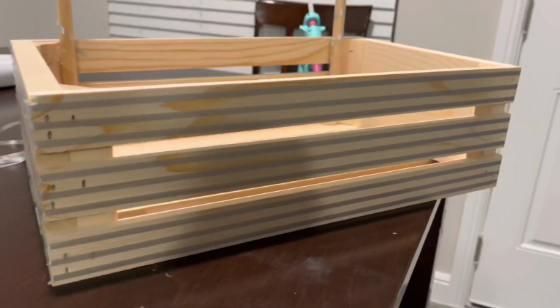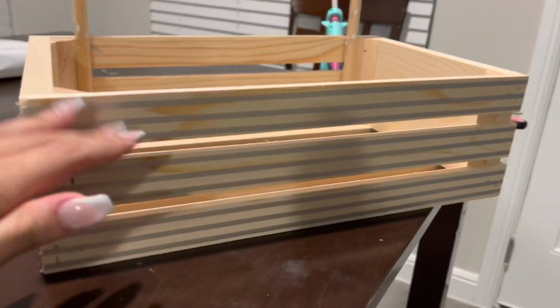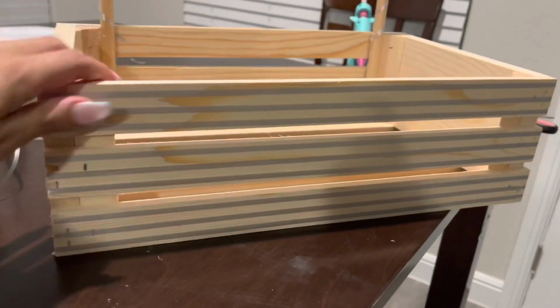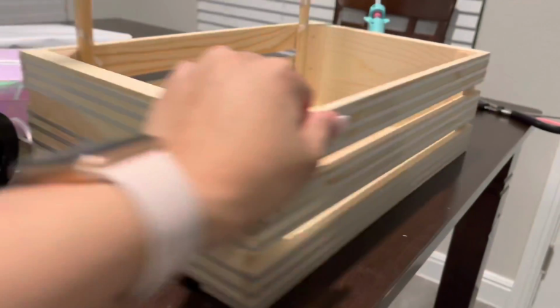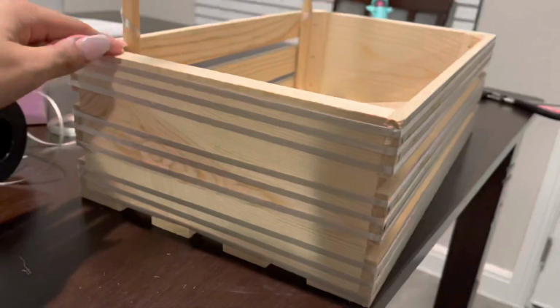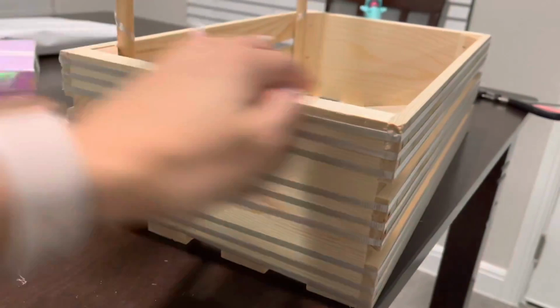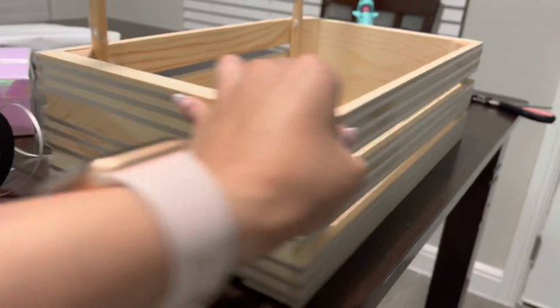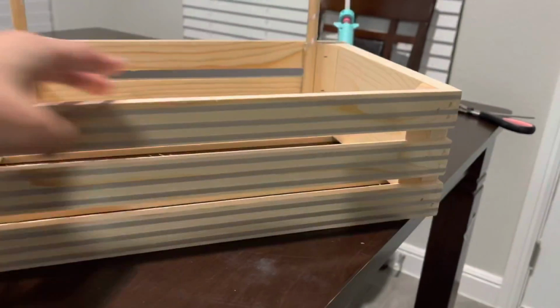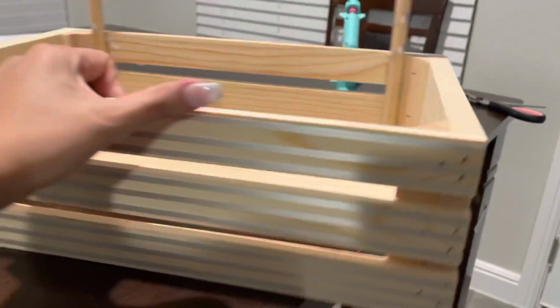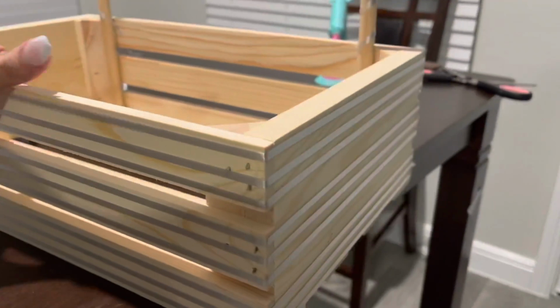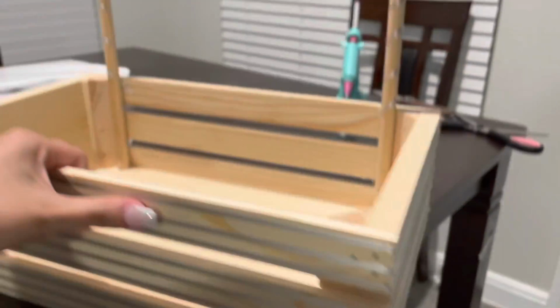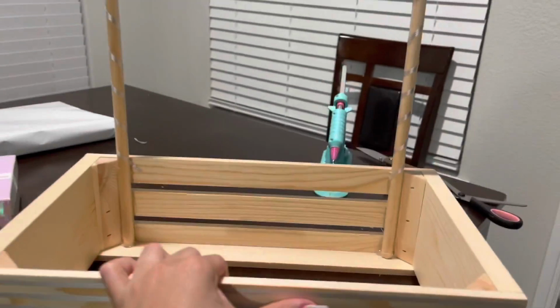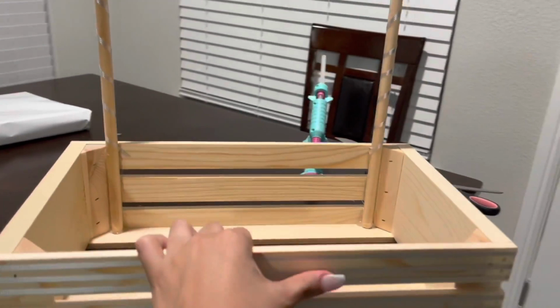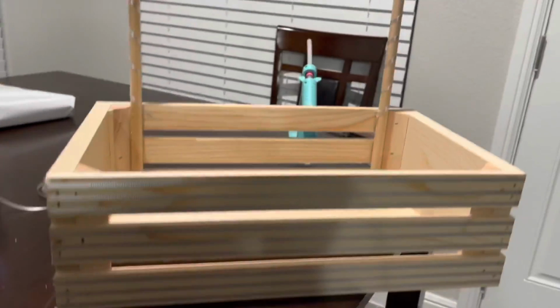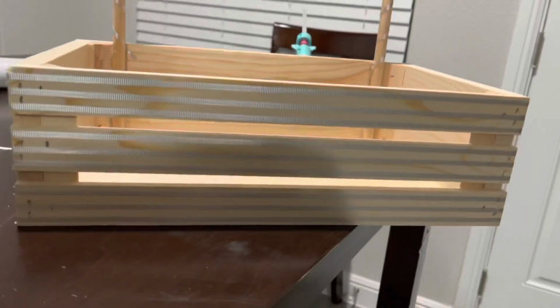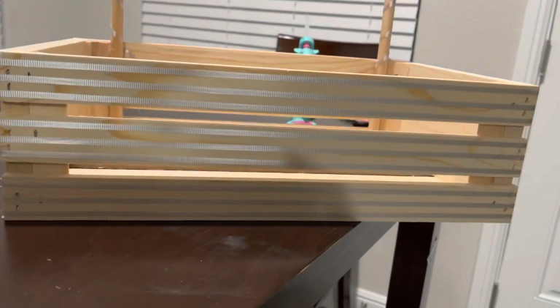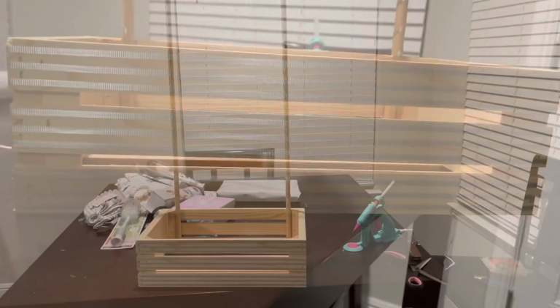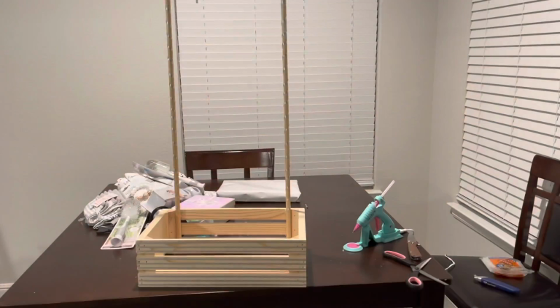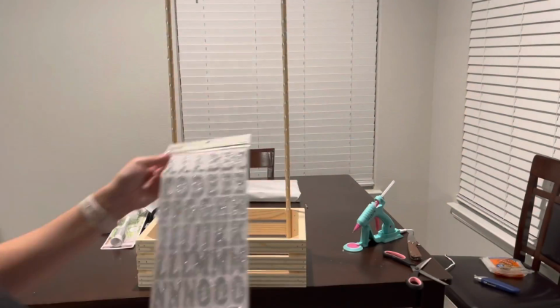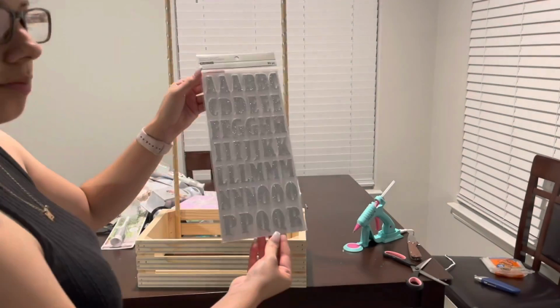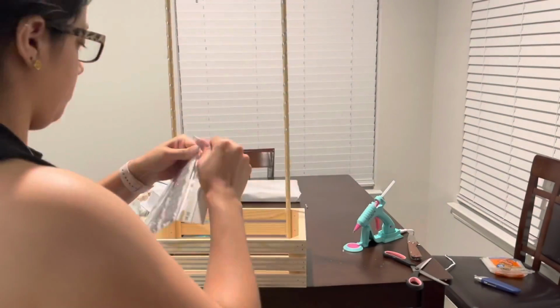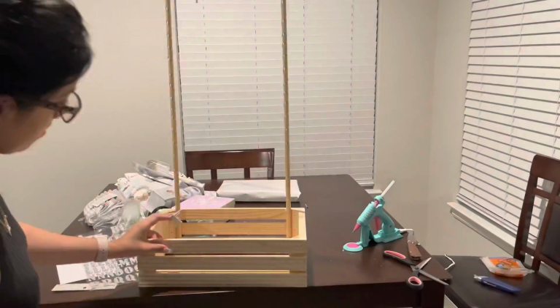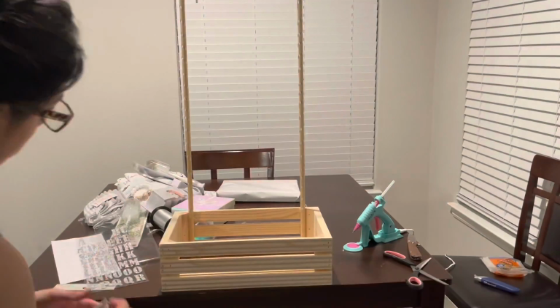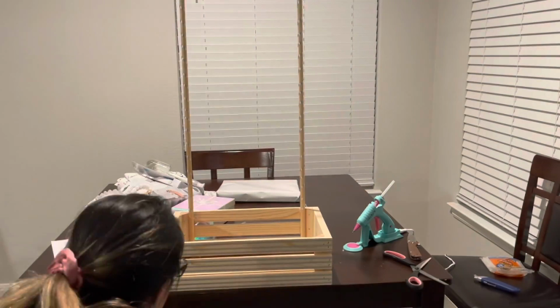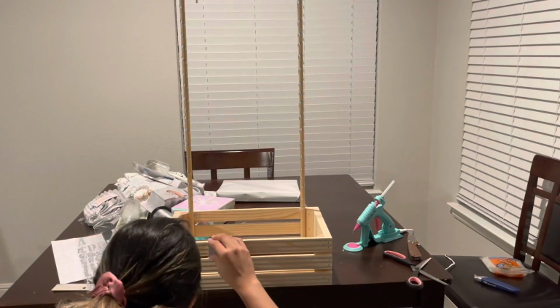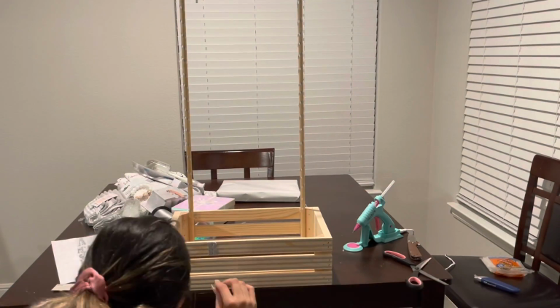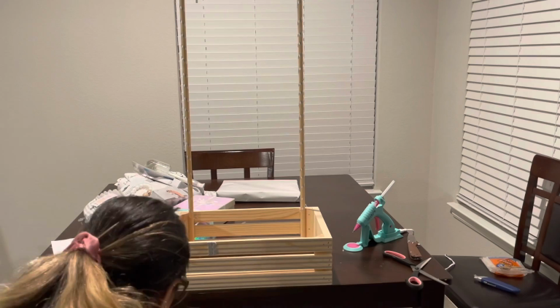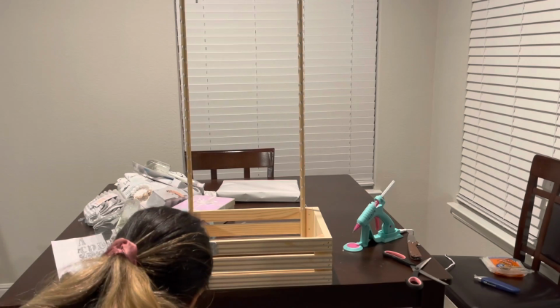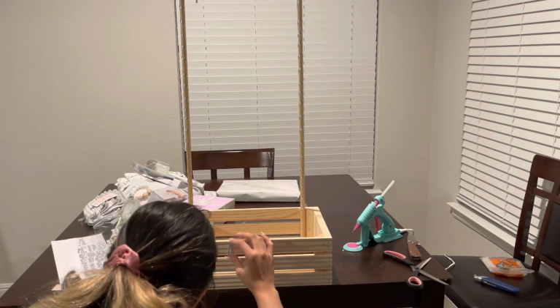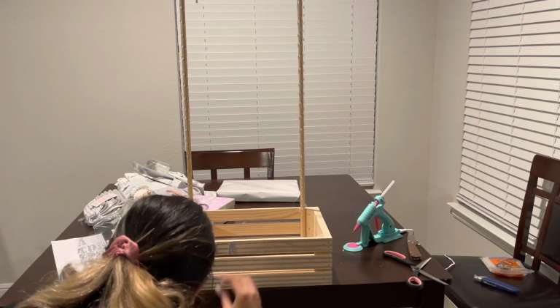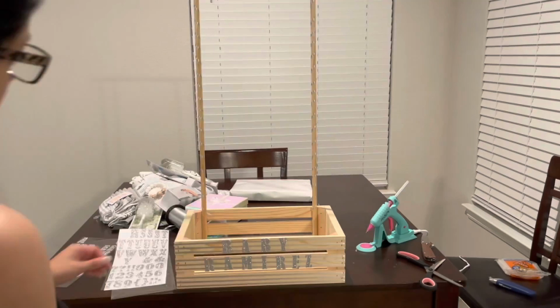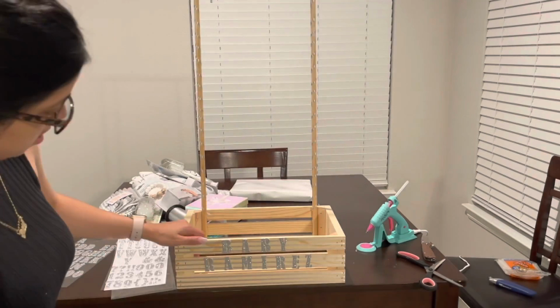Once it is done, it looks a little something like this. Again, I wanted to keep it very neutral, so I stuck with grays. Now I will go ahead and add my stickers — I got these from Michael's as well.